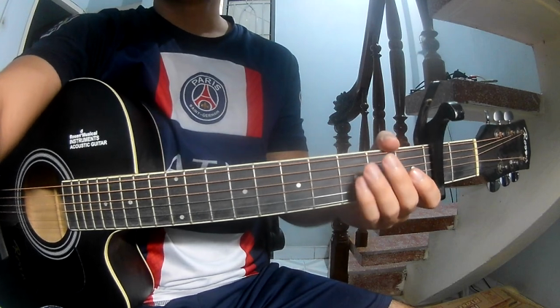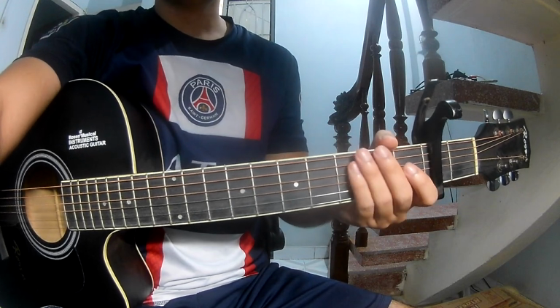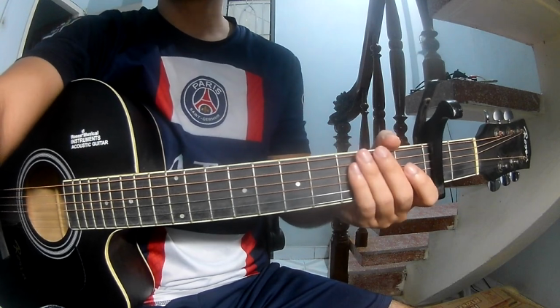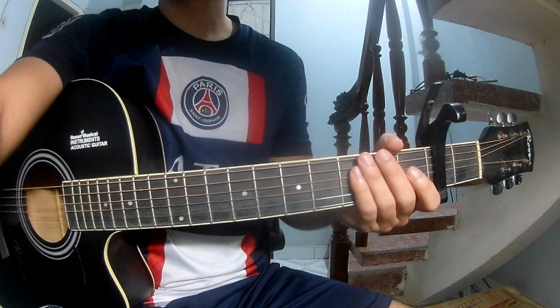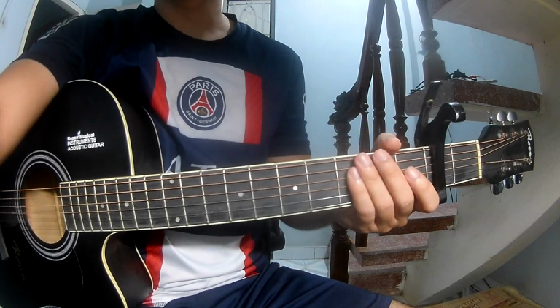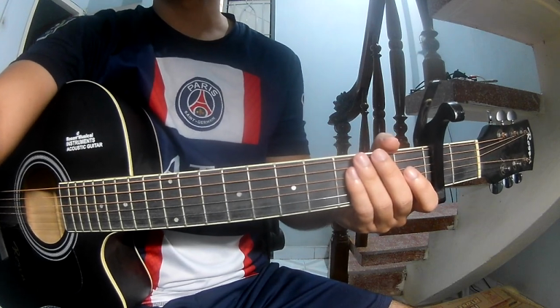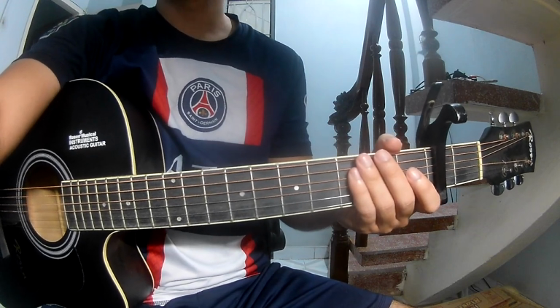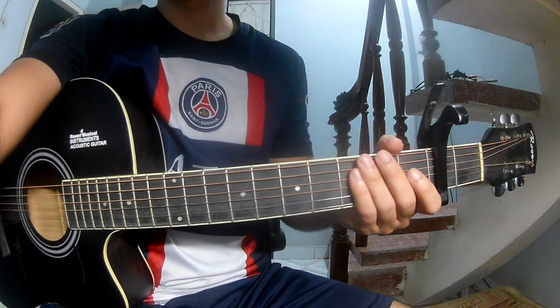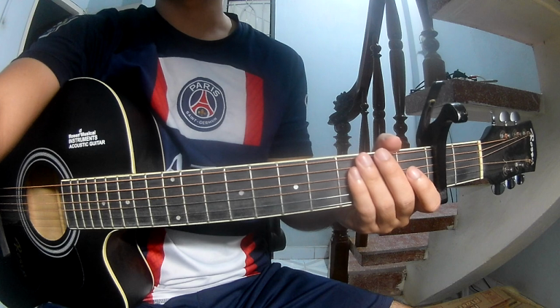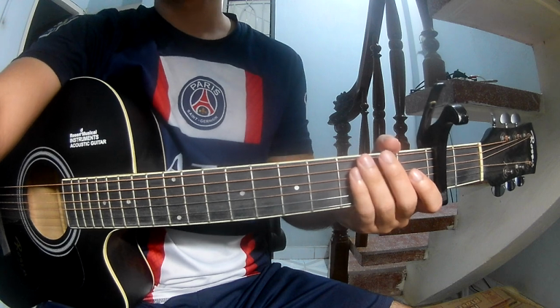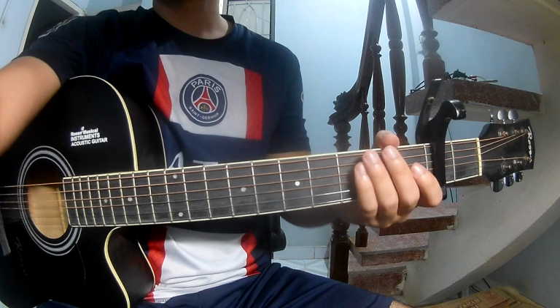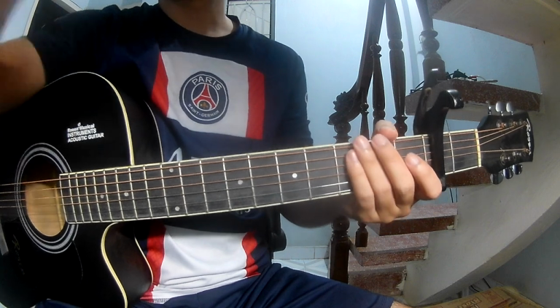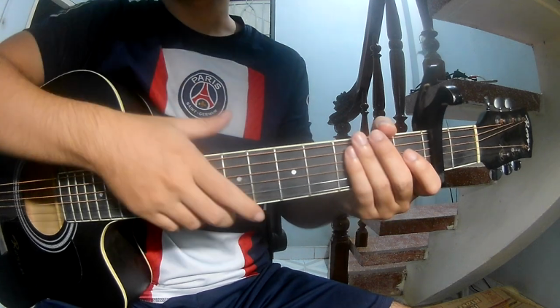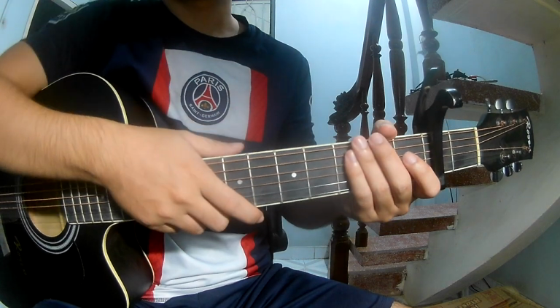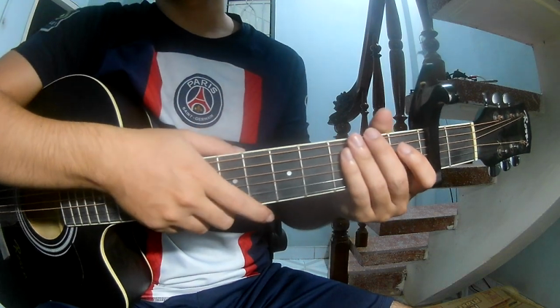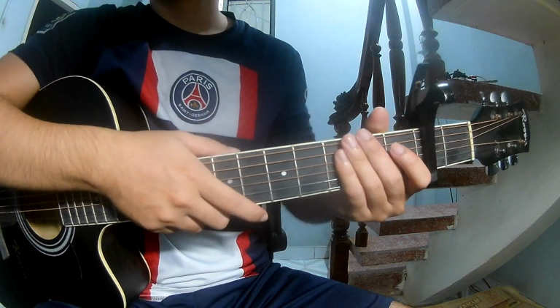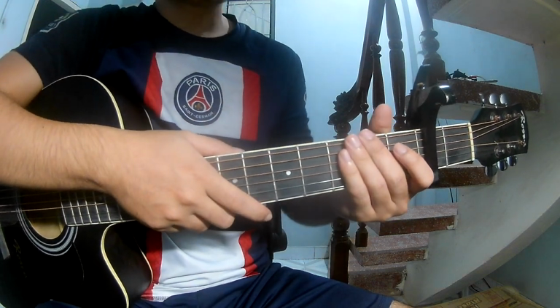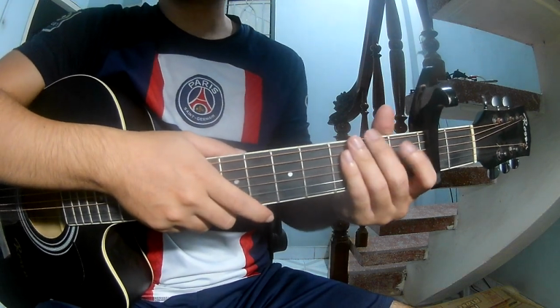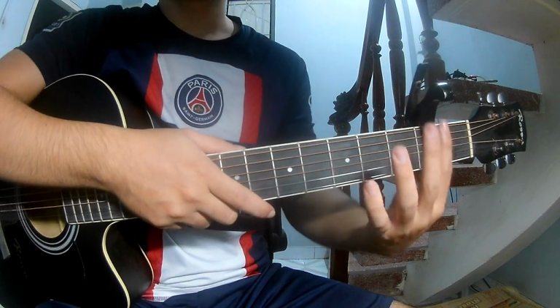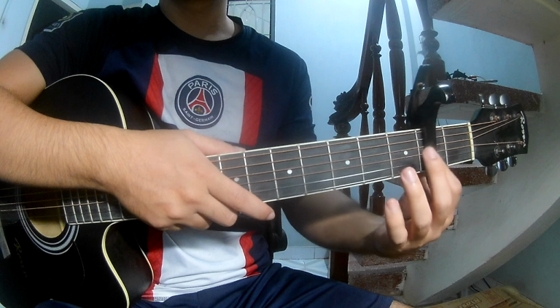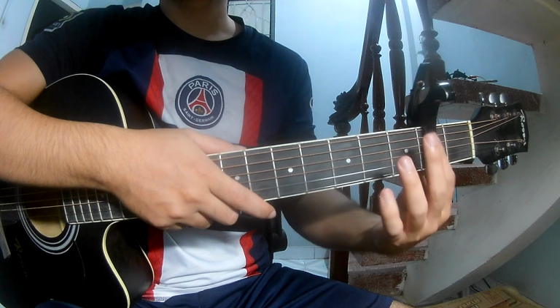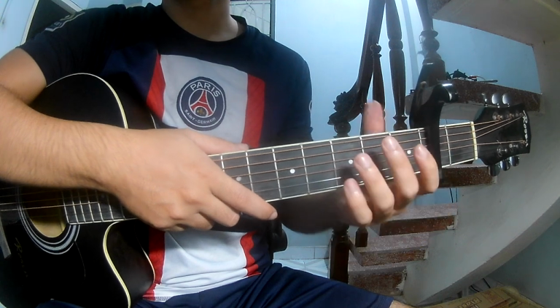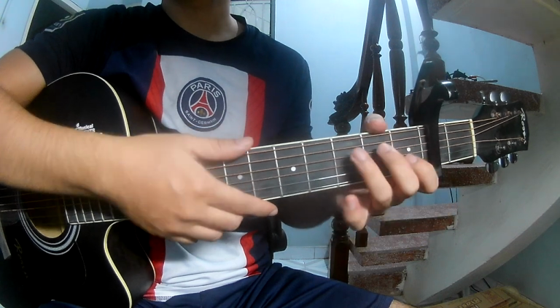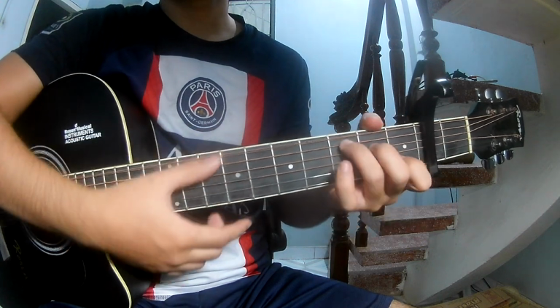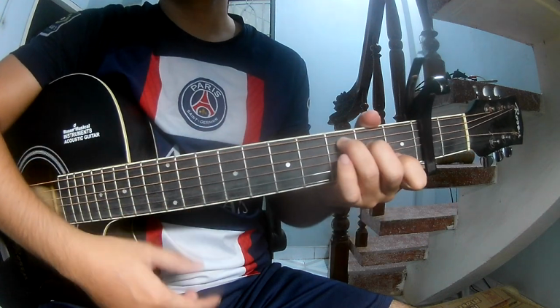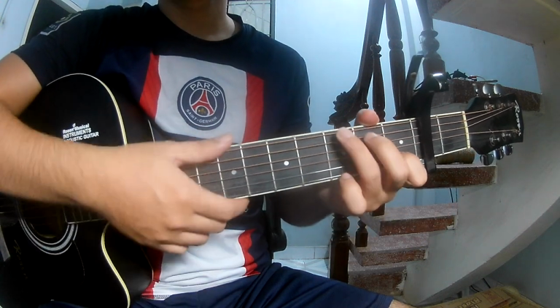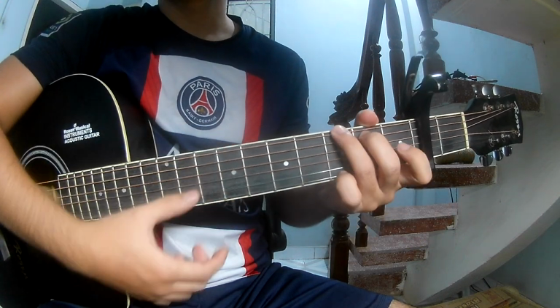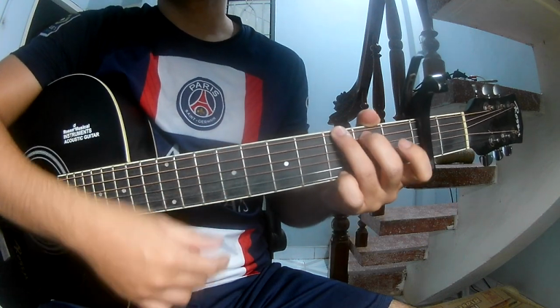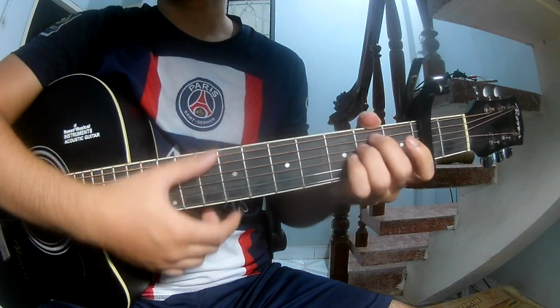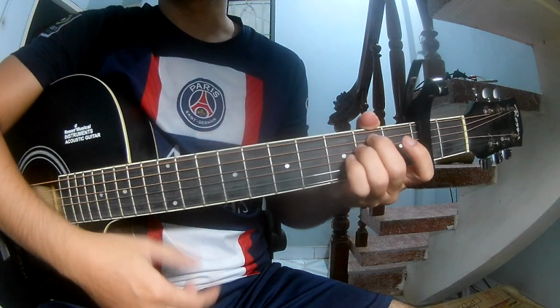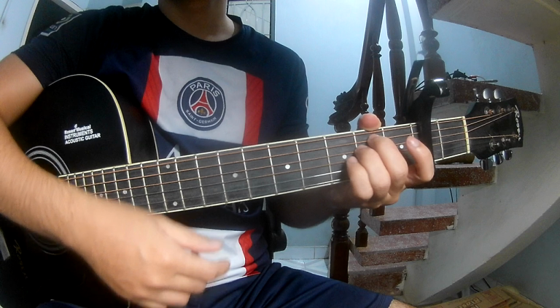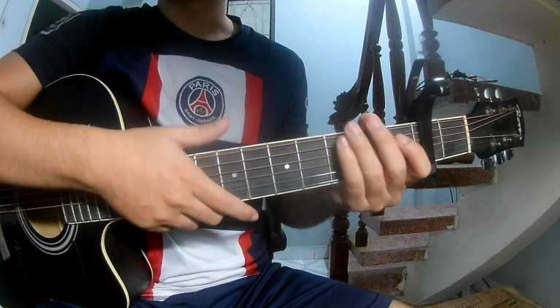Hi everyone, today we'll see how to play Reverb by Mike Smith. You can find the first chord in the description. The chords of the song are C, G, and Em.